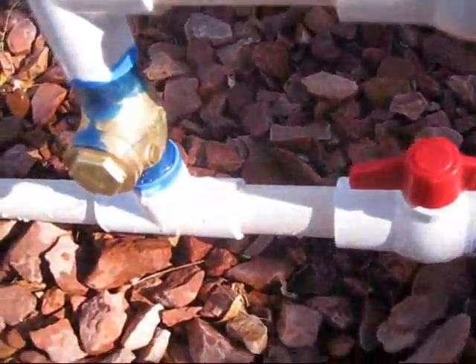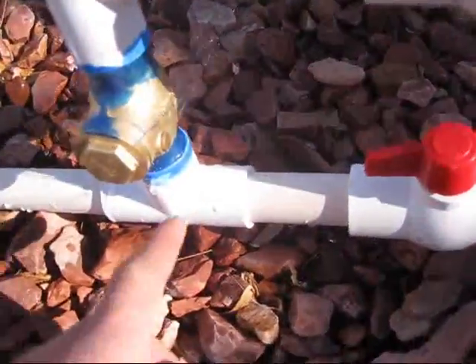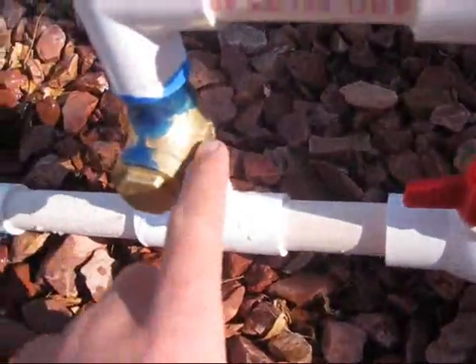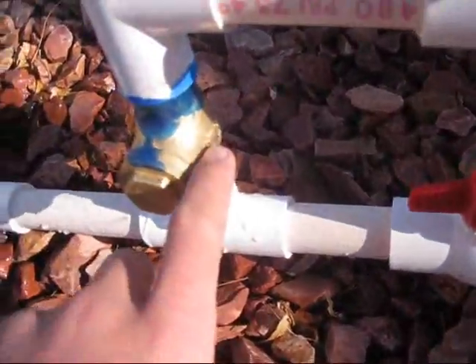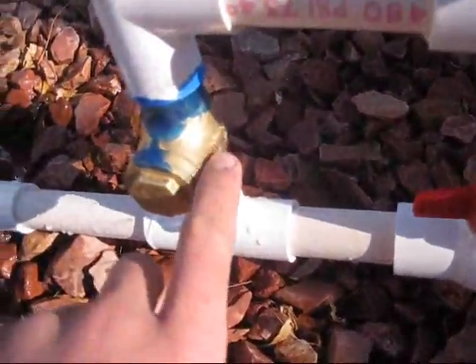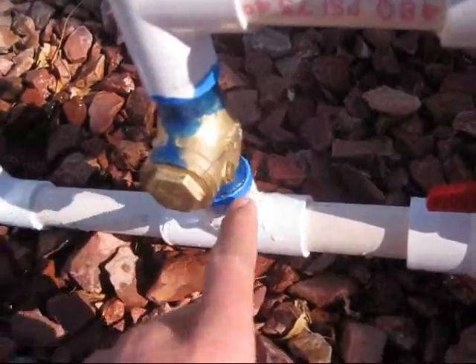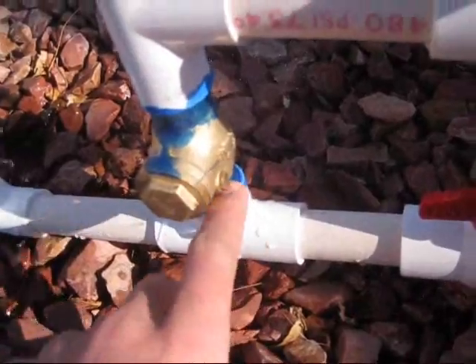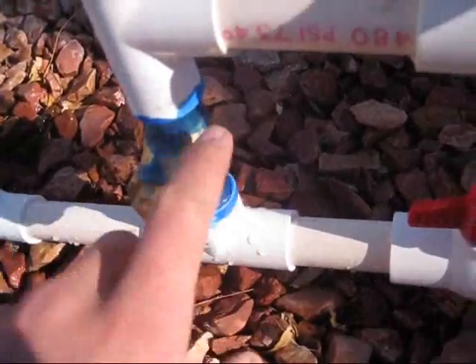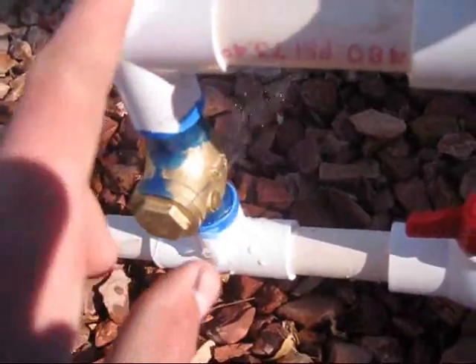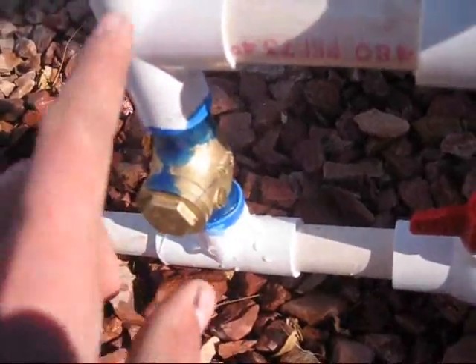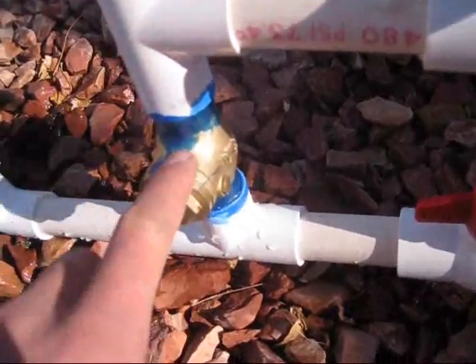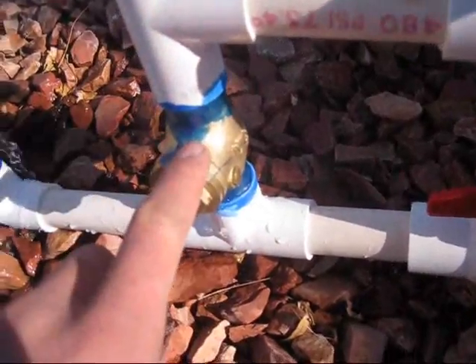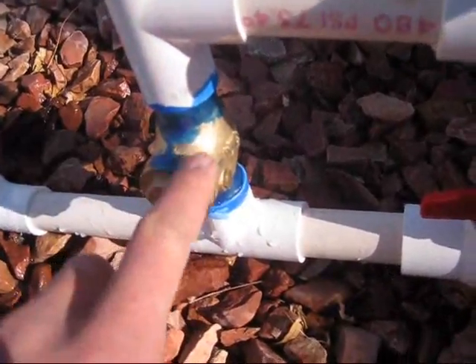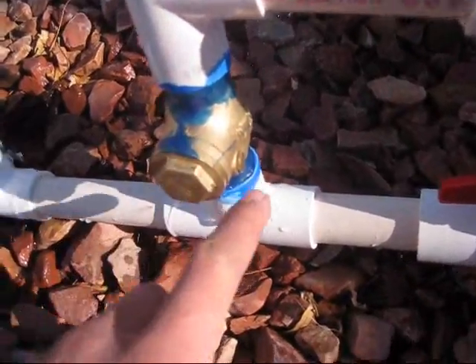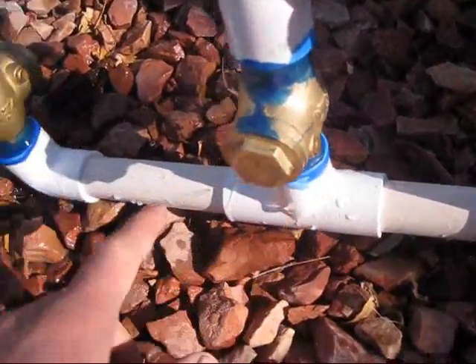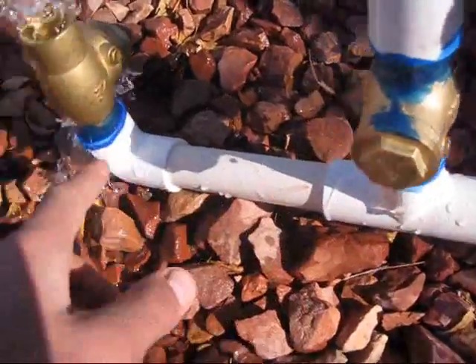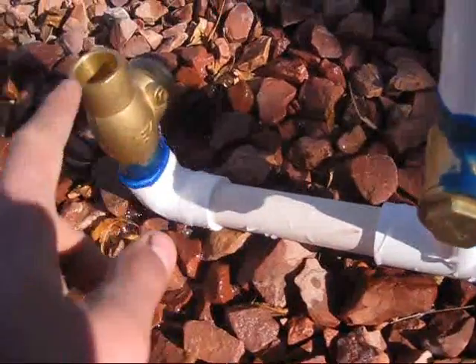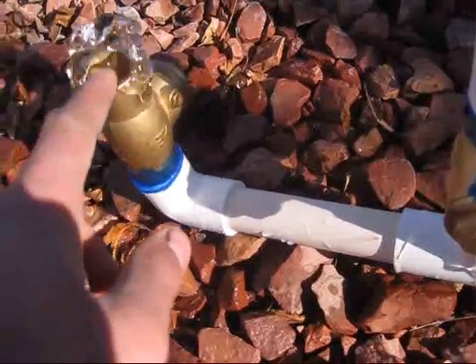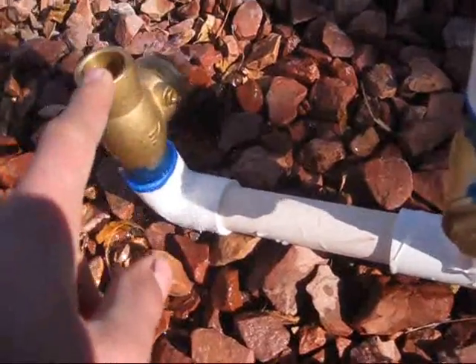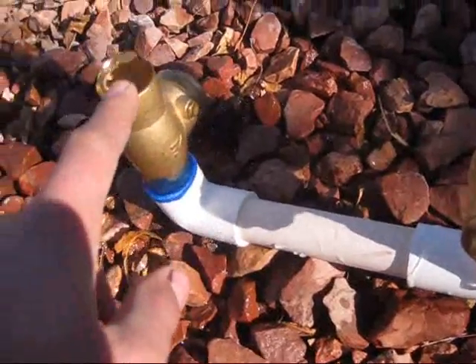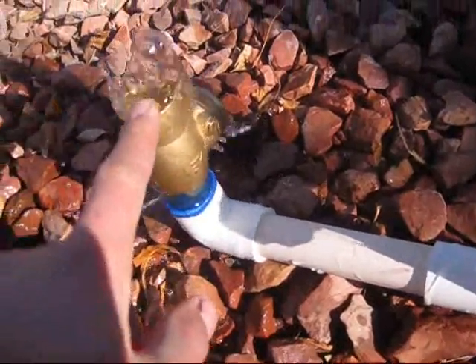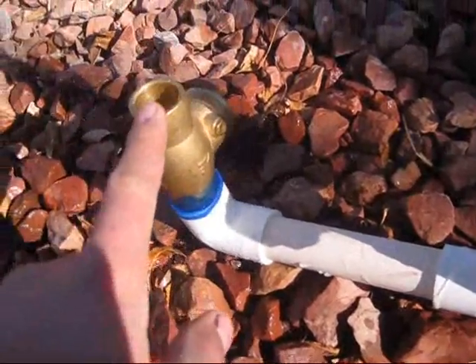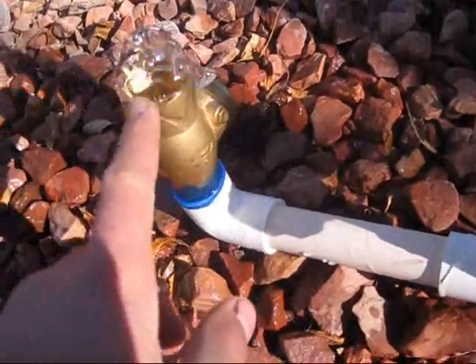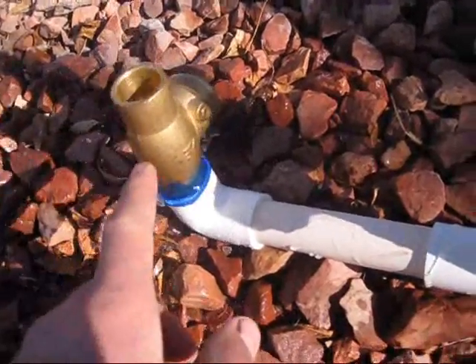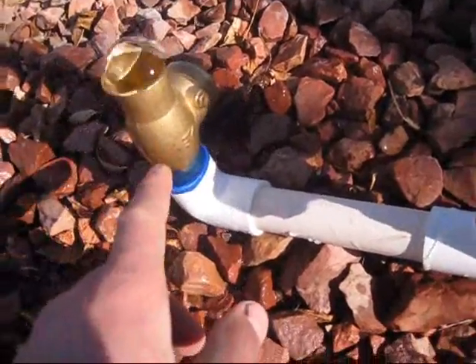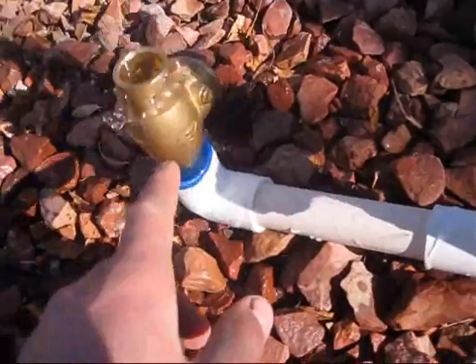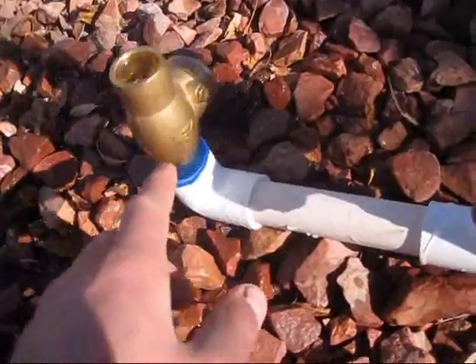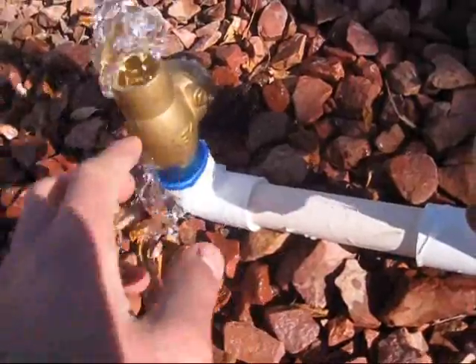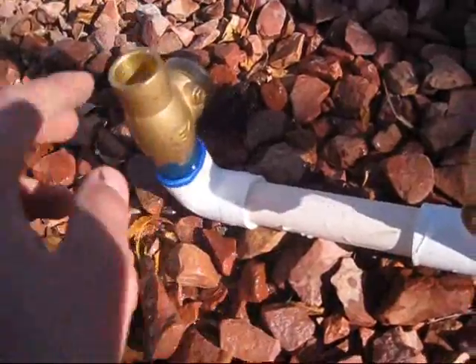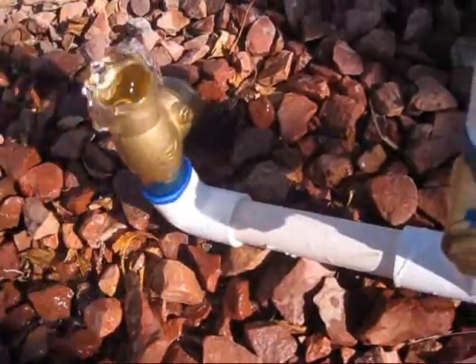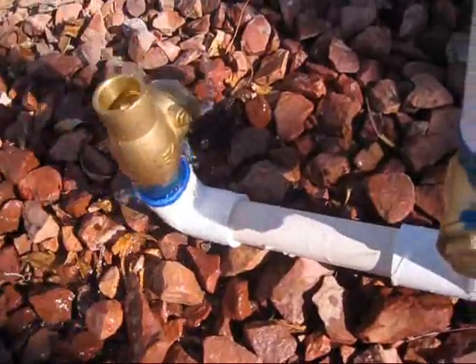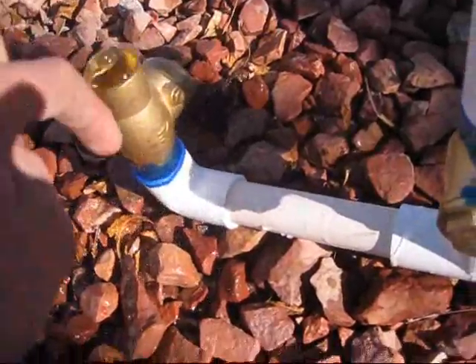This is a one-way valve; it can only go up but it can't go back down. This is your waste dump valve — it's another one-way valve; it can only go down.